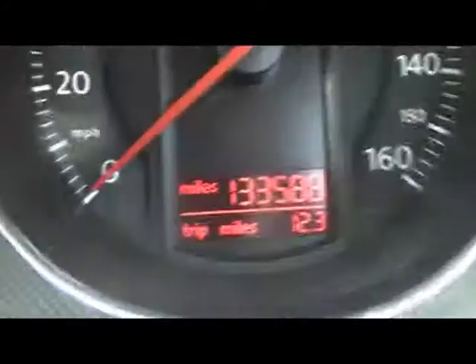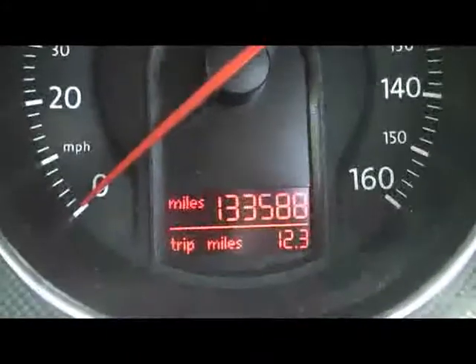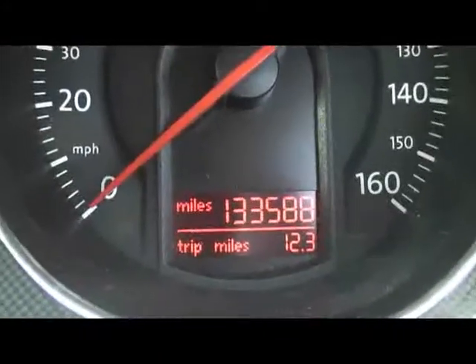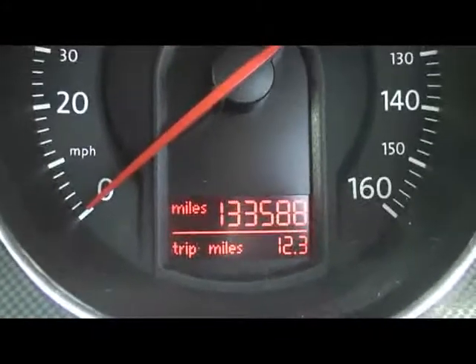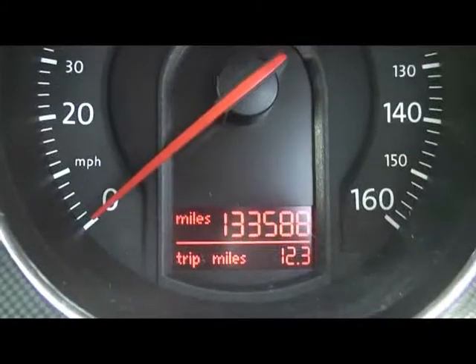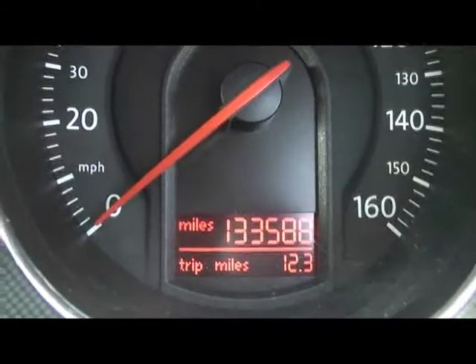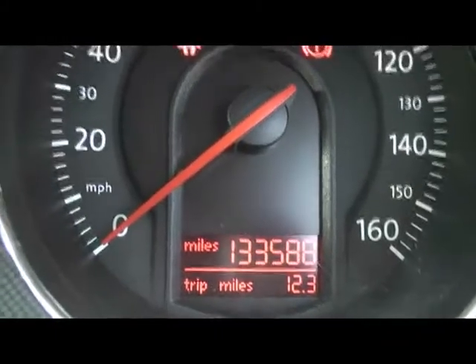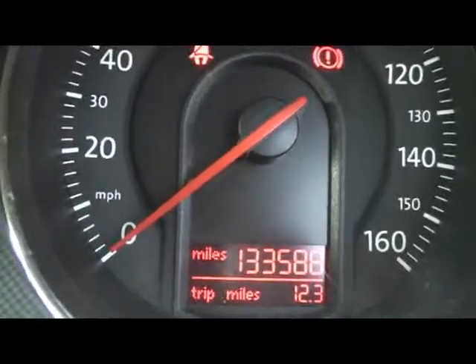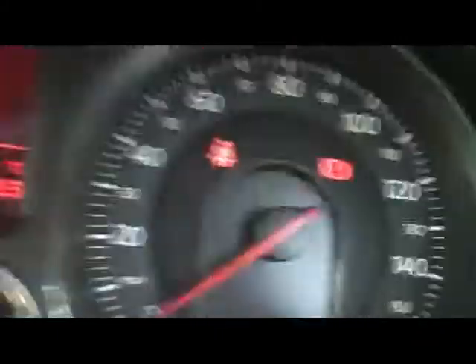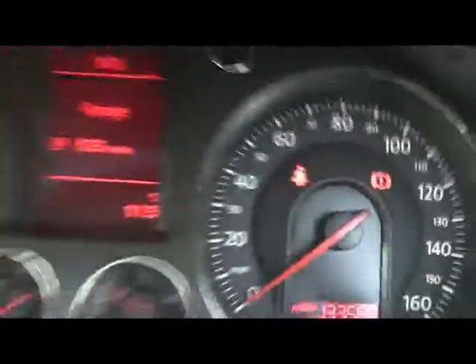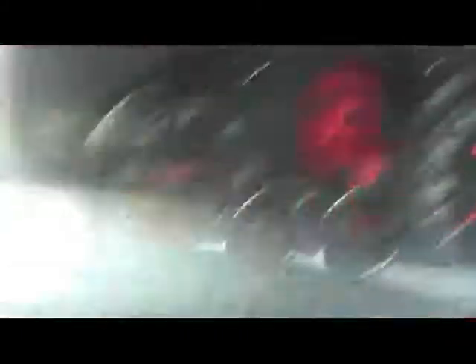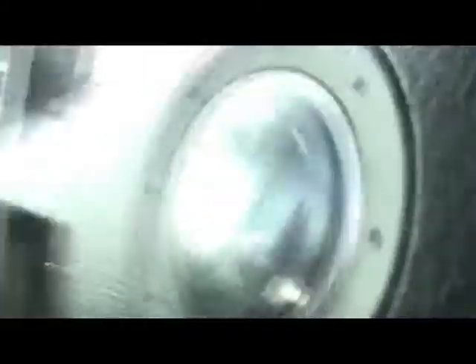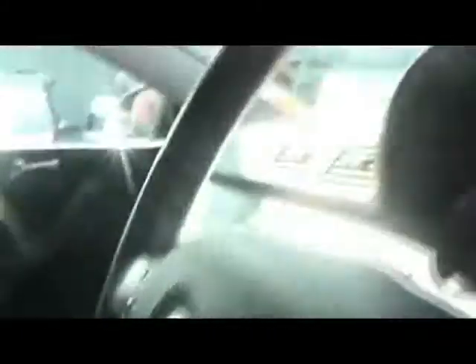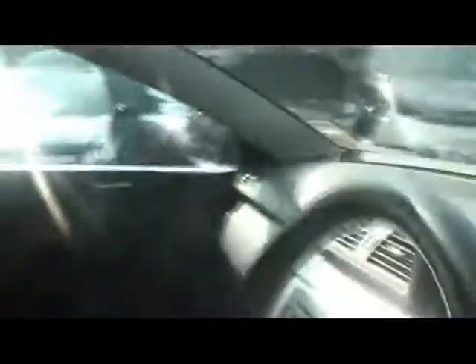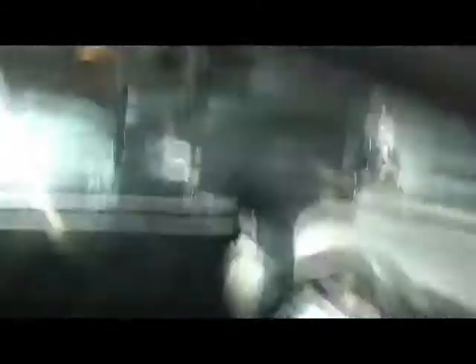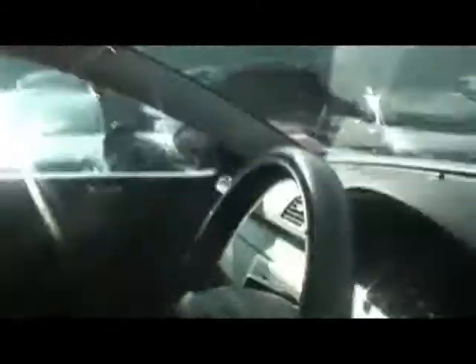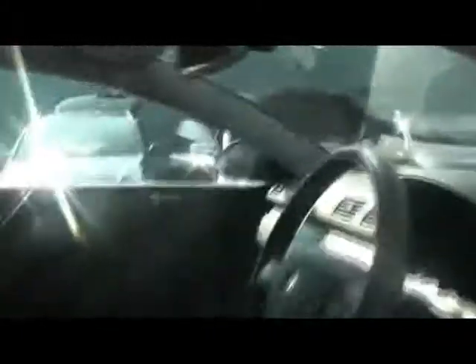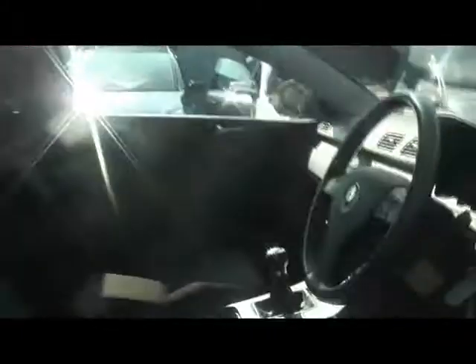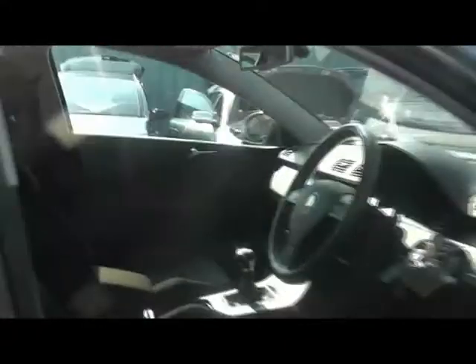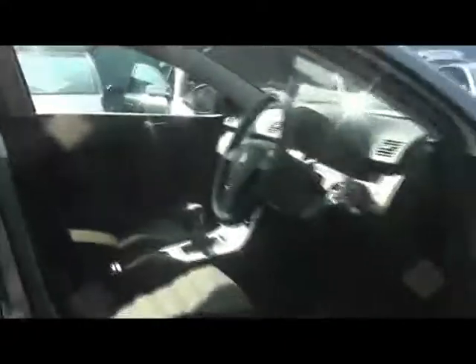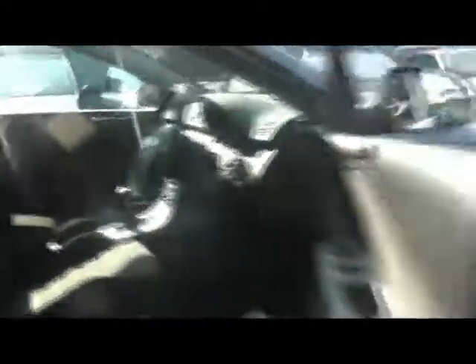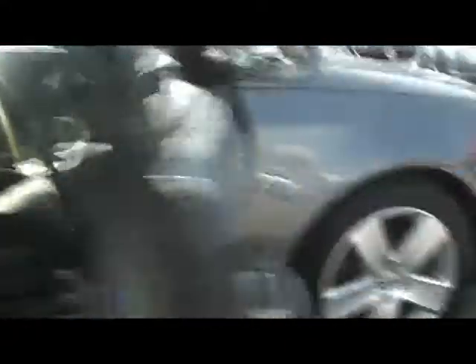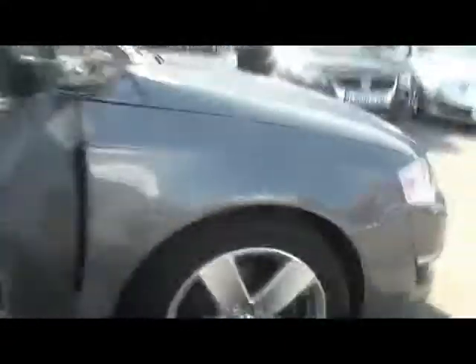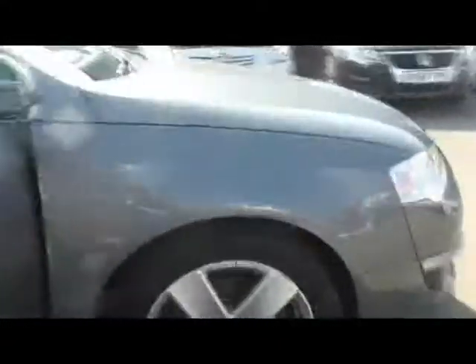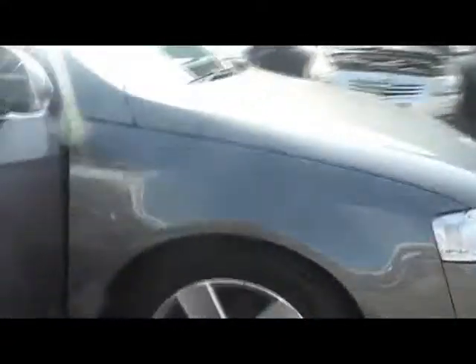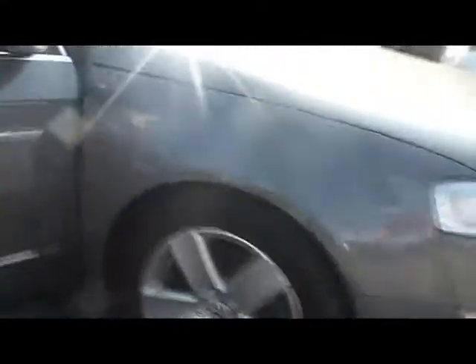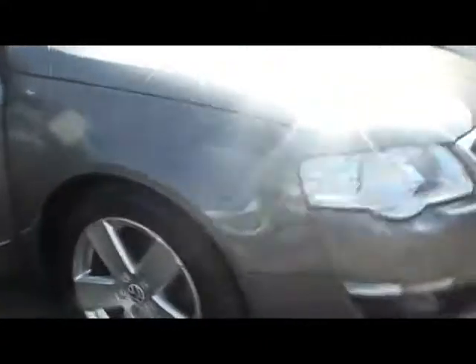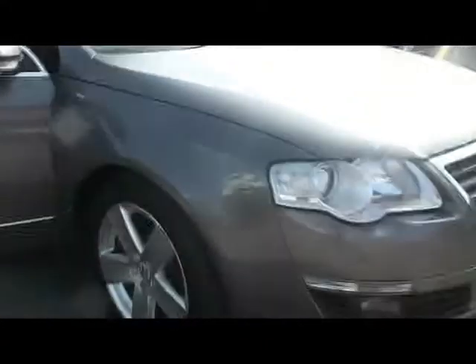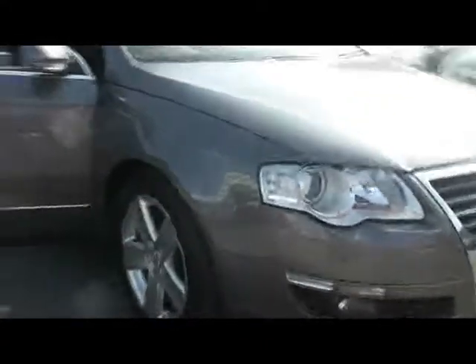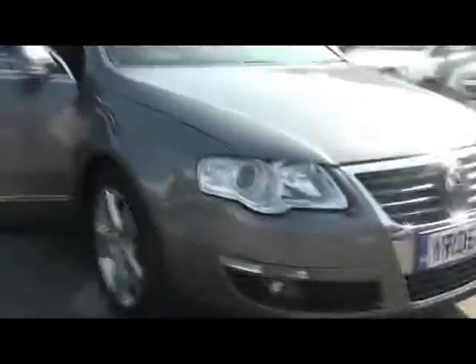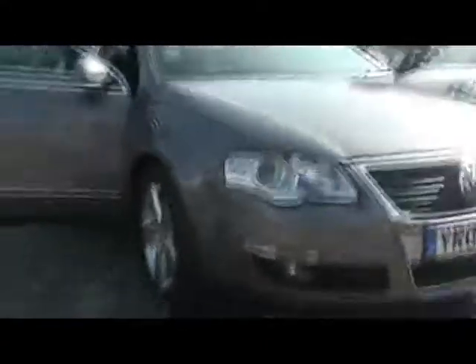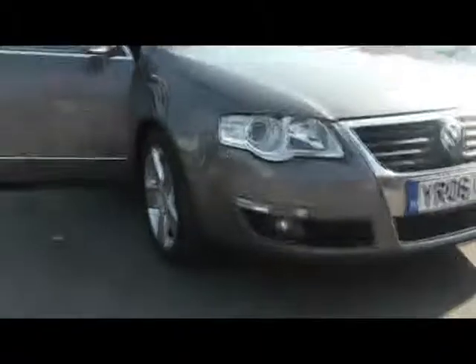The car has covered 133,000 miles. If you'd like any more information on this car, please don't hesitate to contact us. Thanks for watching.